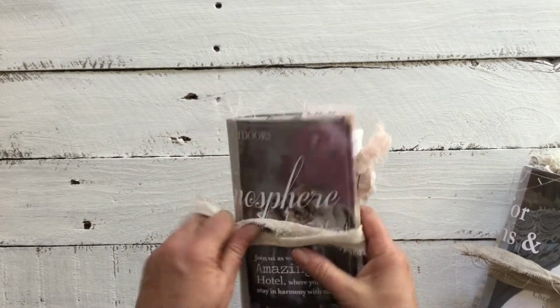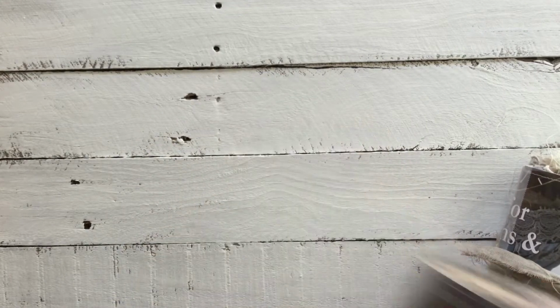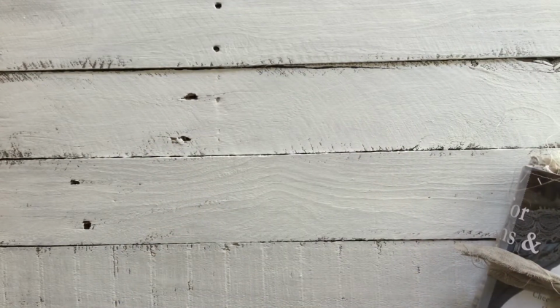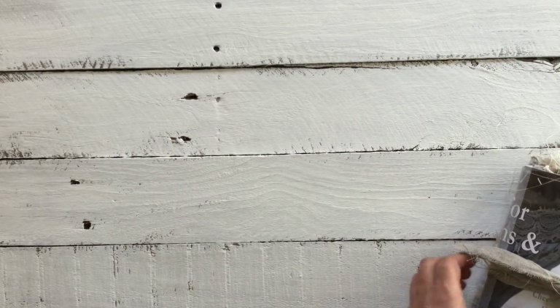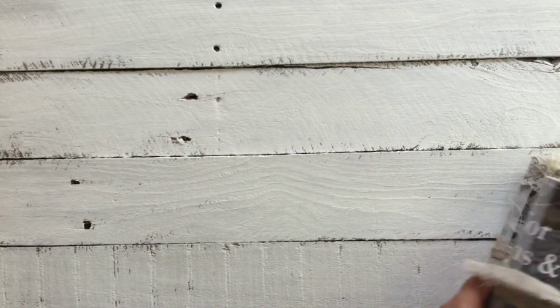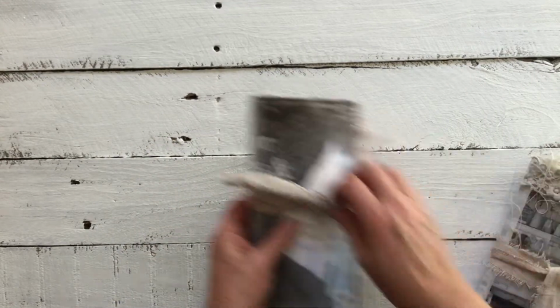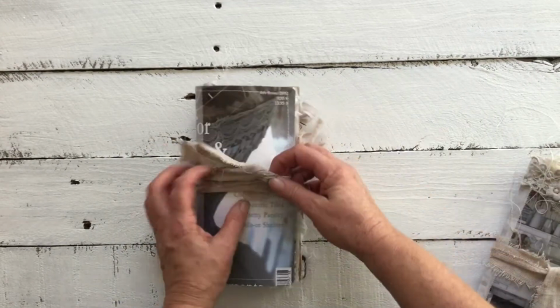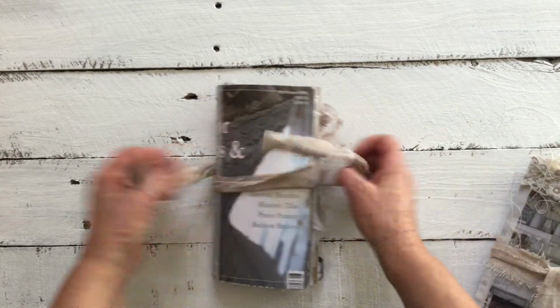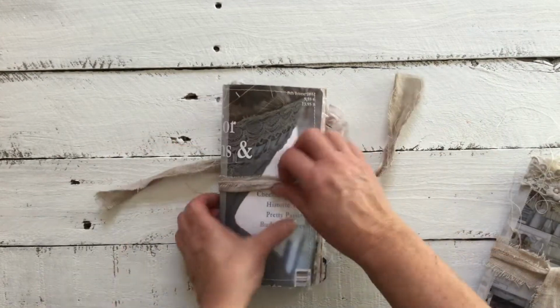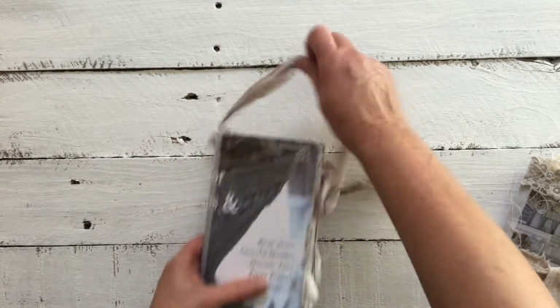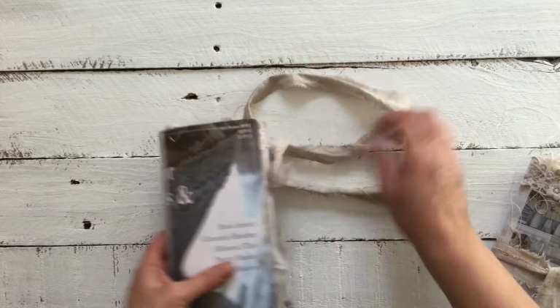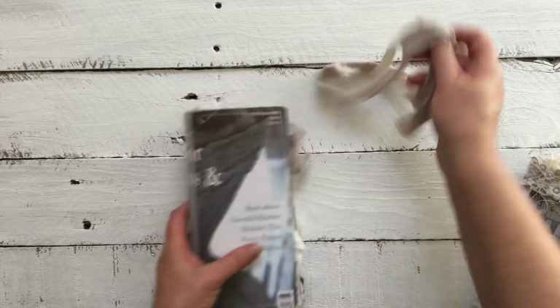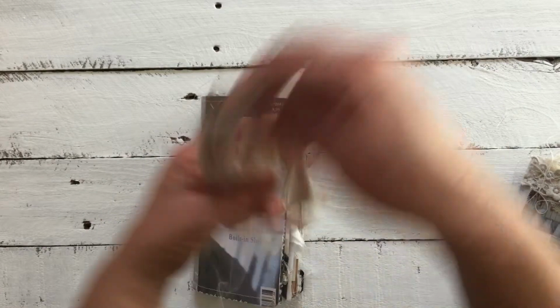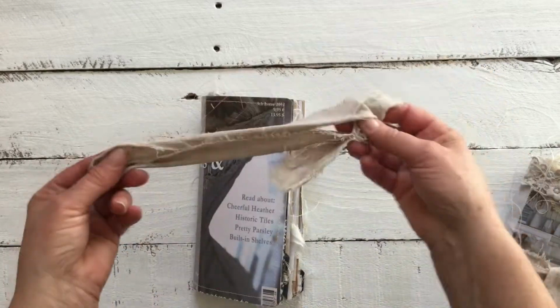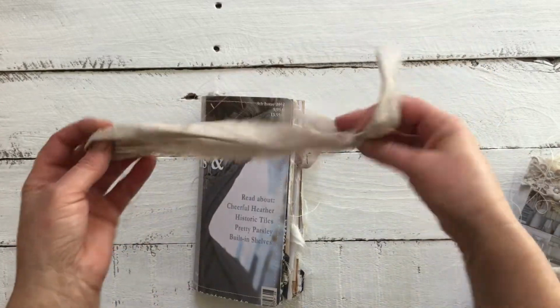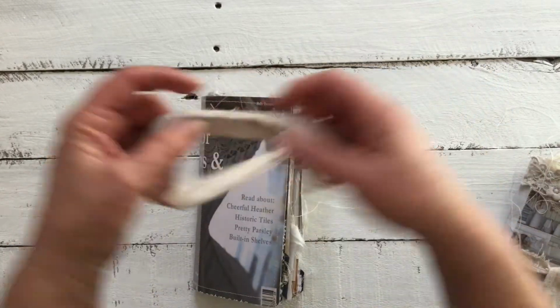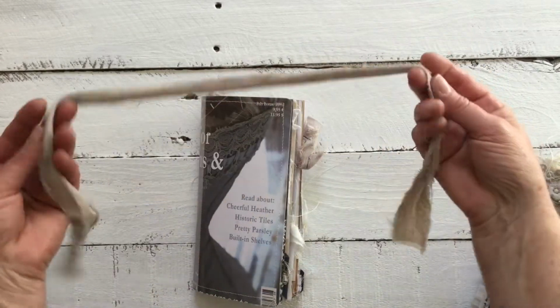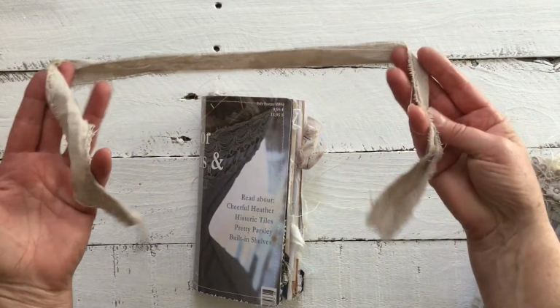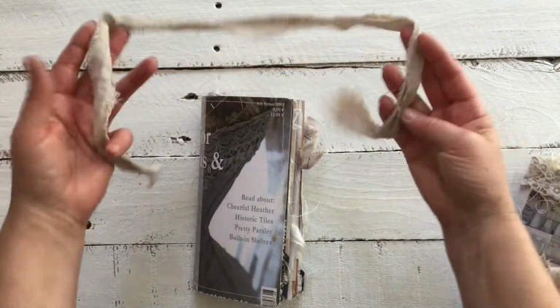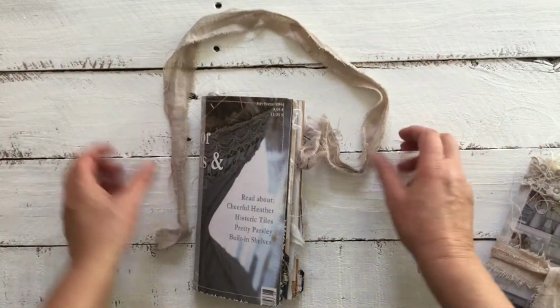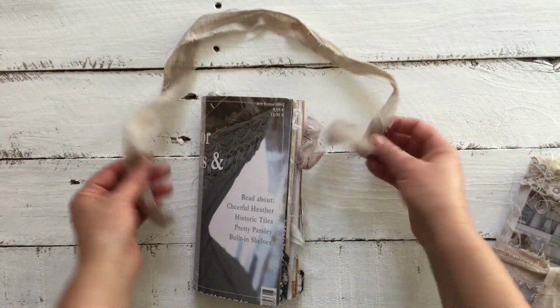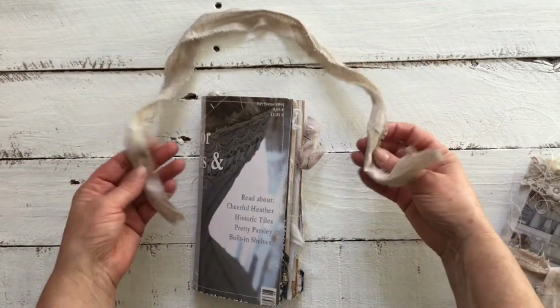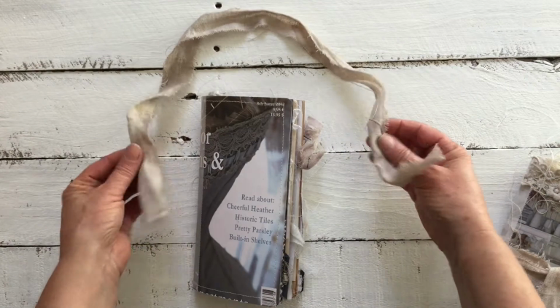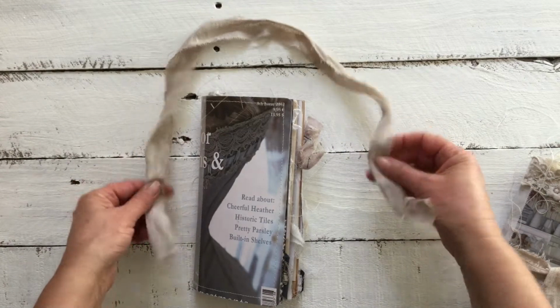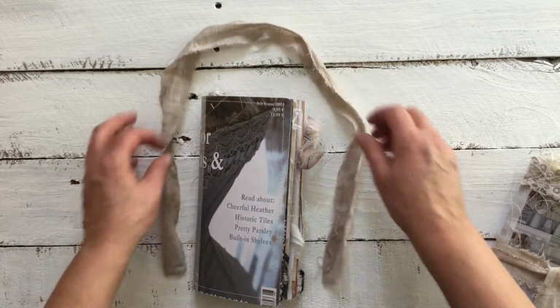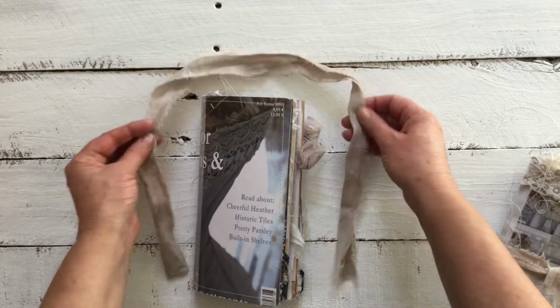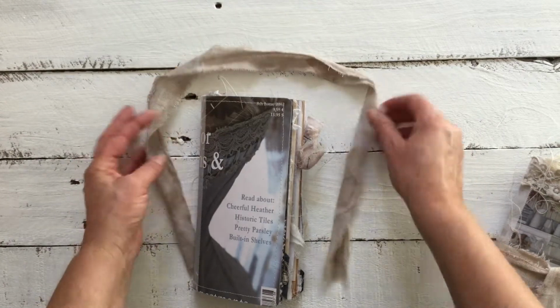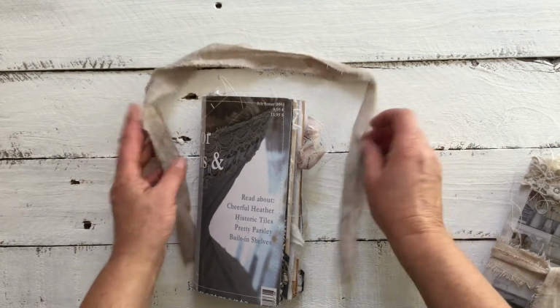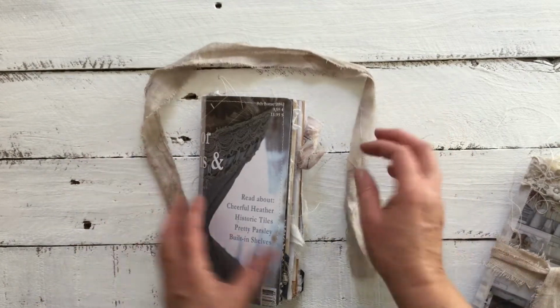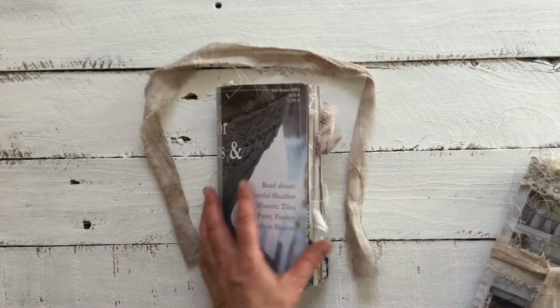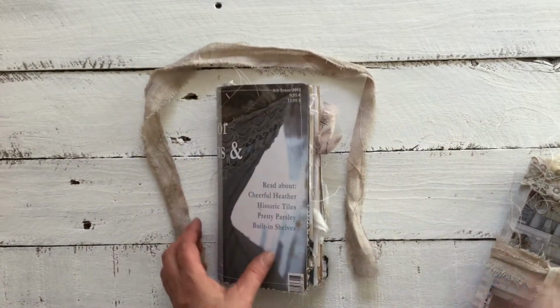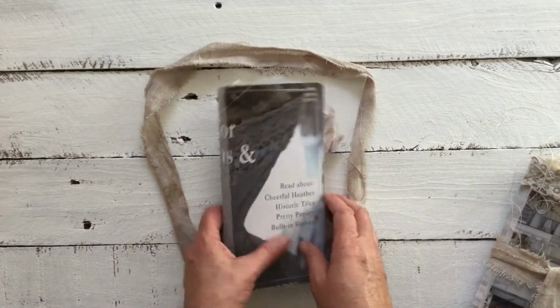Now we'll move into Vicky's. This one I eco-dyed with some leaves to give it that old, gray sort of feel to it.